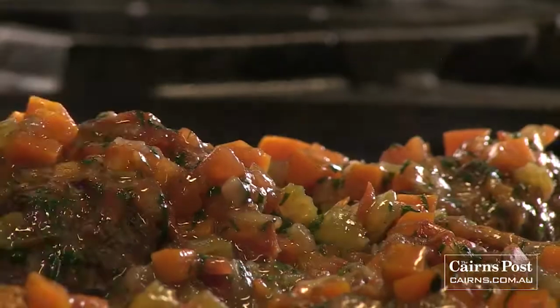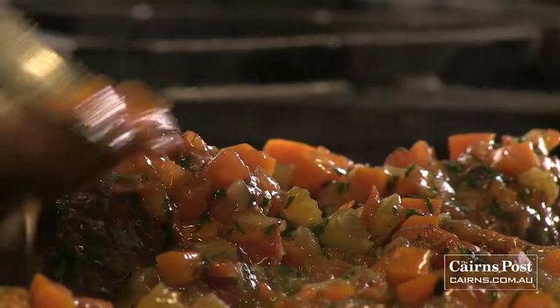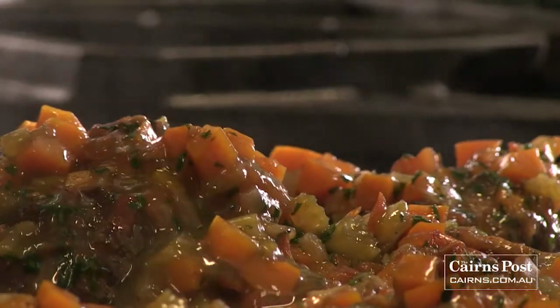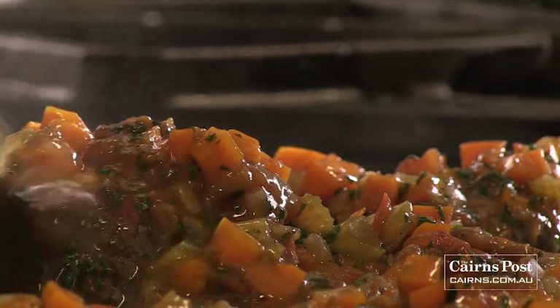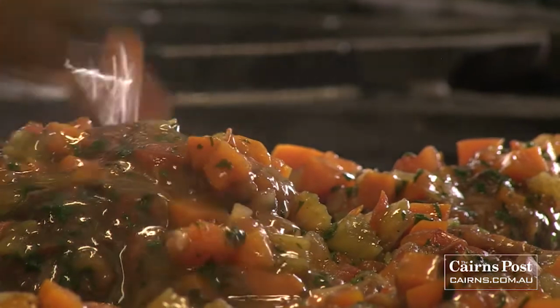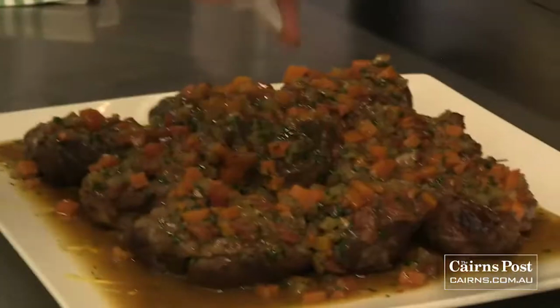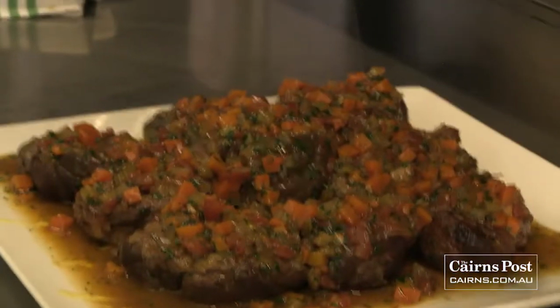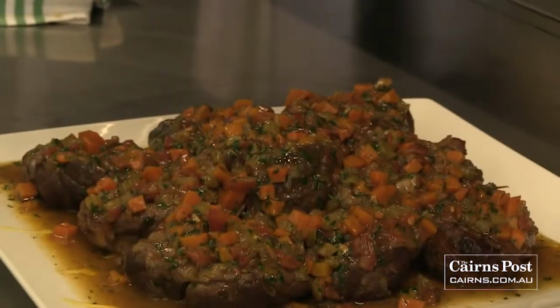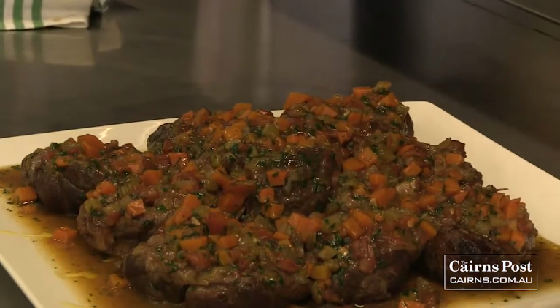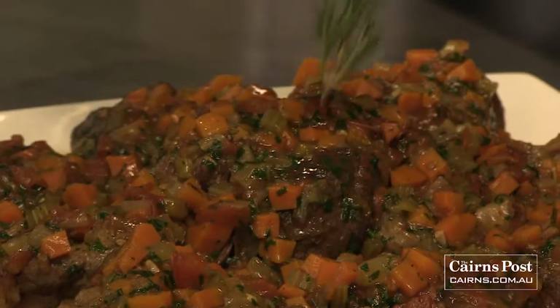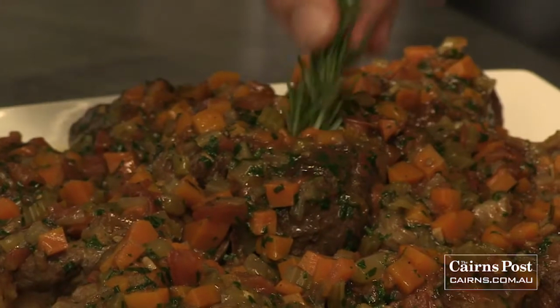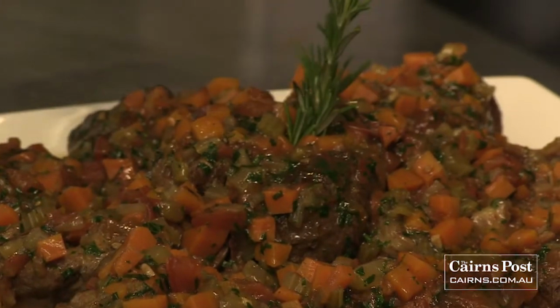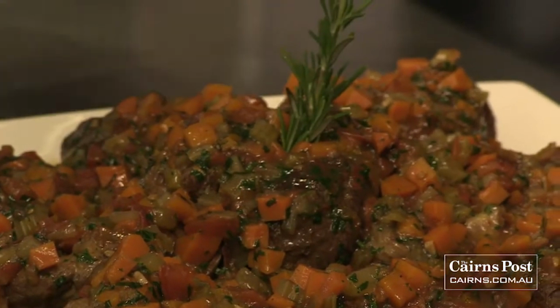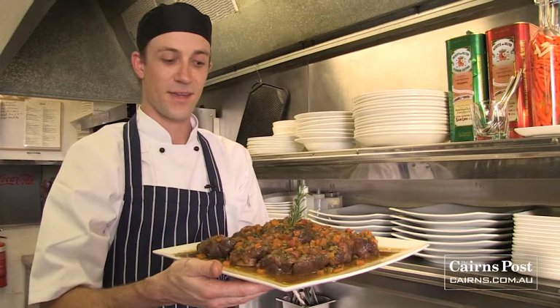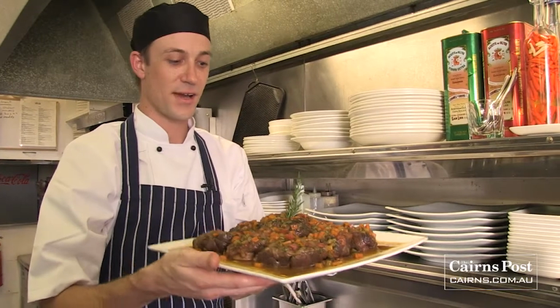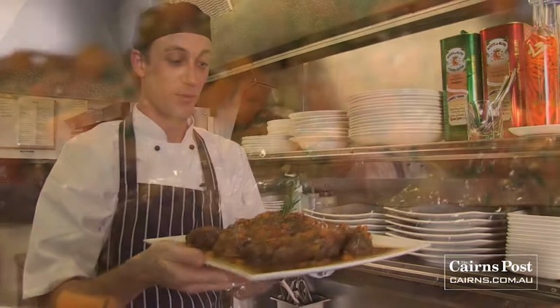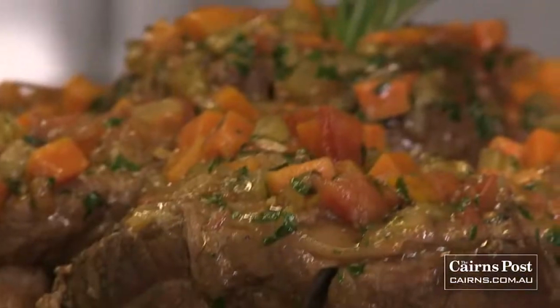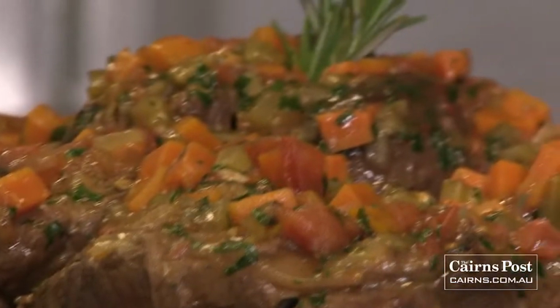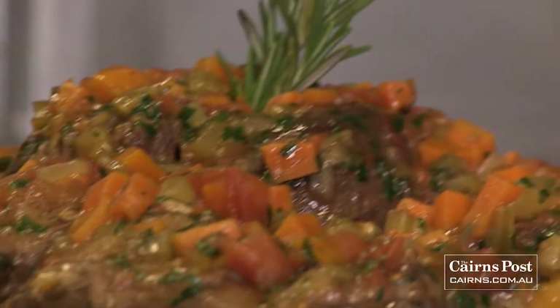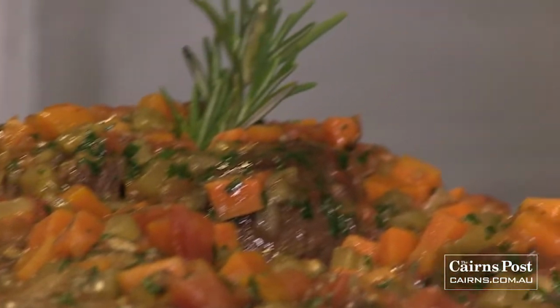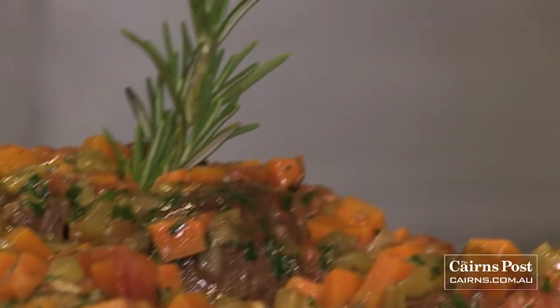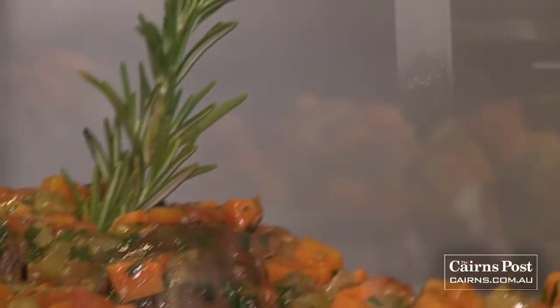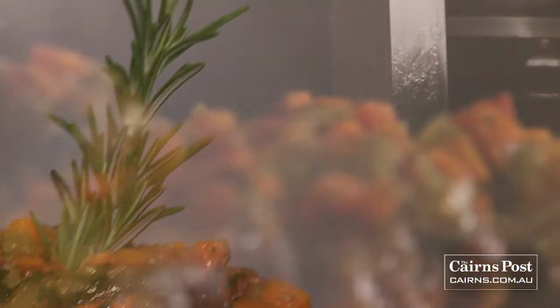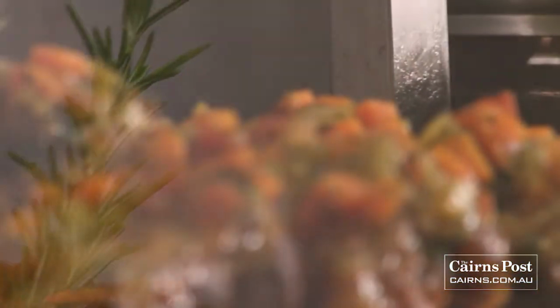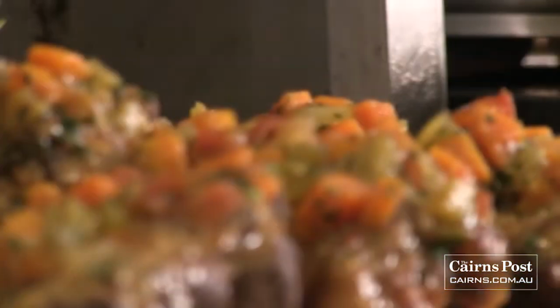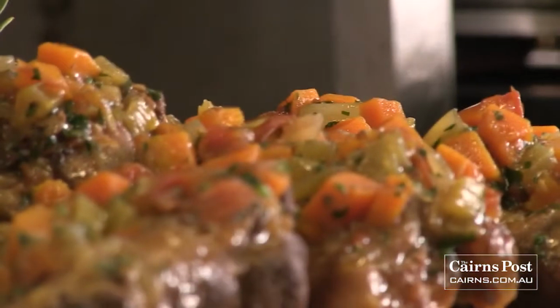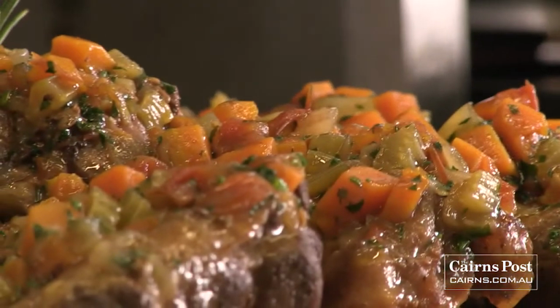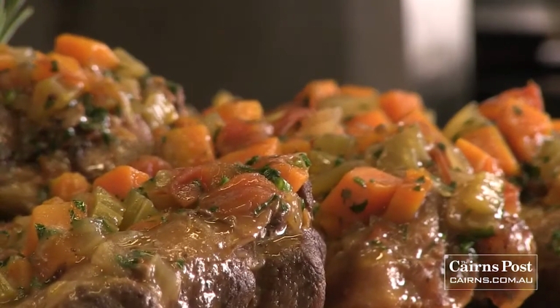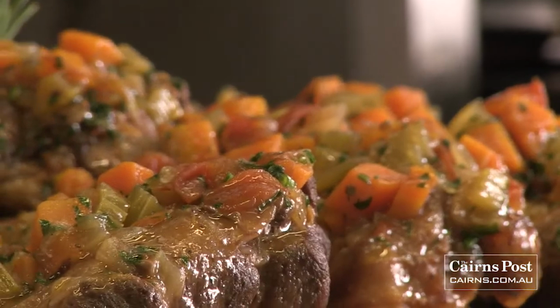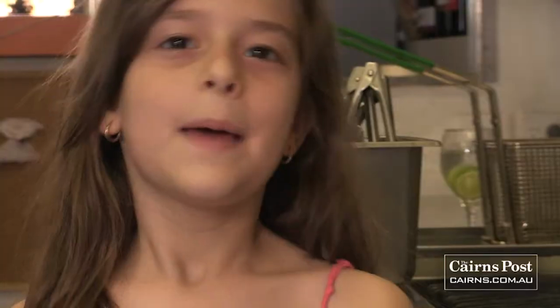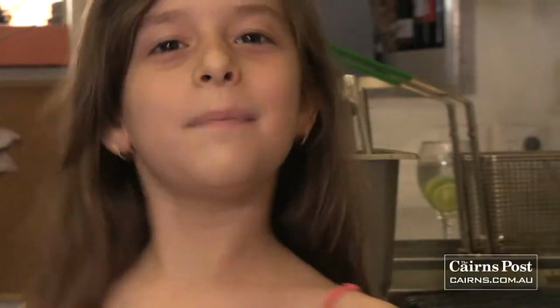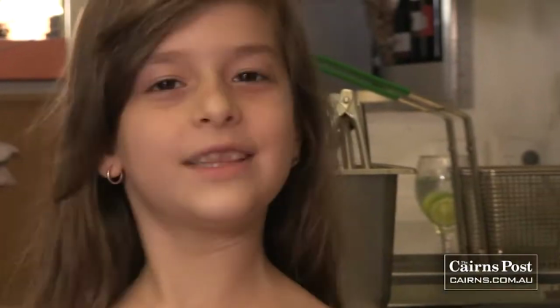I'm just going to finish it off with a little bit of extra virgin olive oil and a little sprig of rosemary. There you go — restaurant quality osso buco, something you can have a go at at home. Buon appetito.